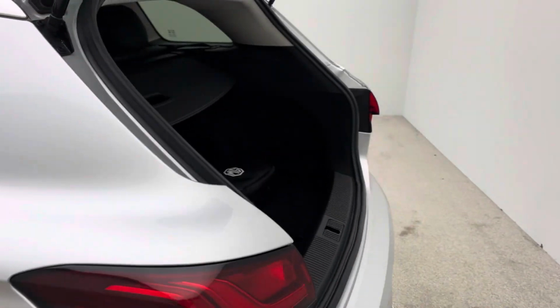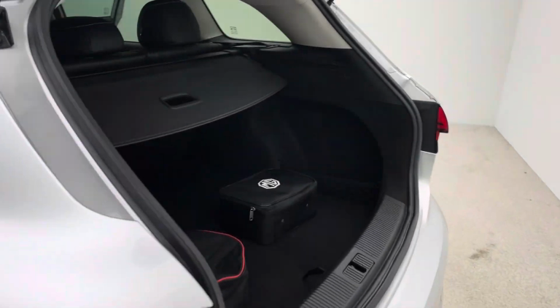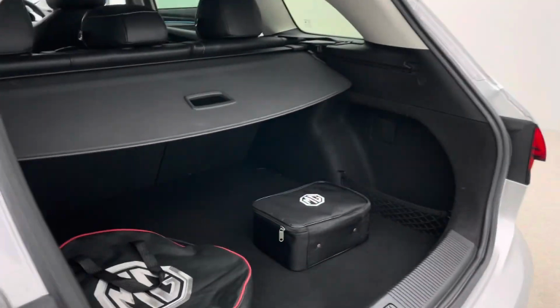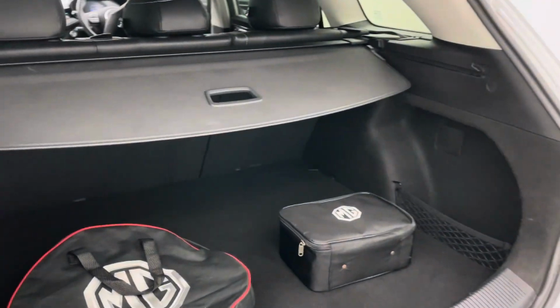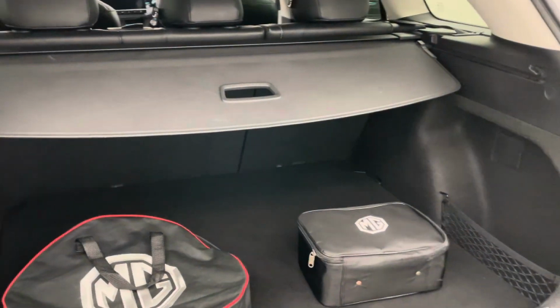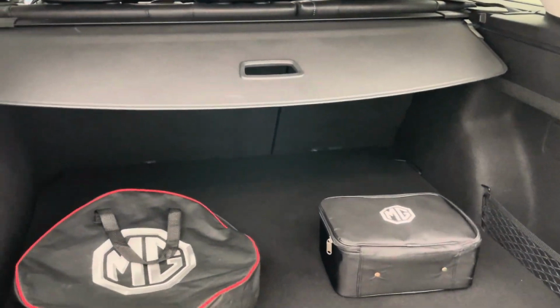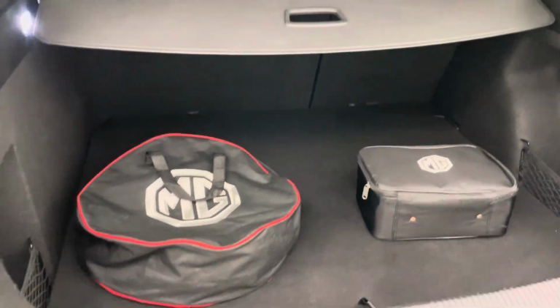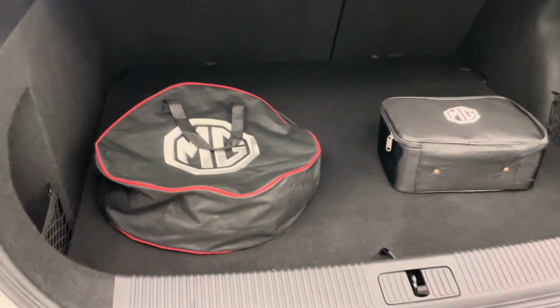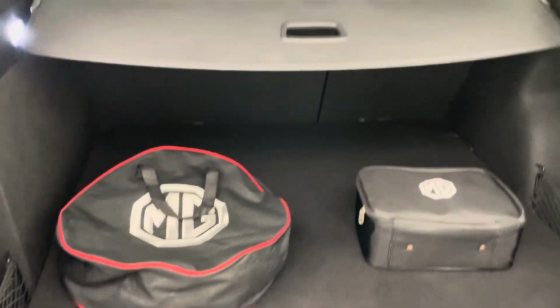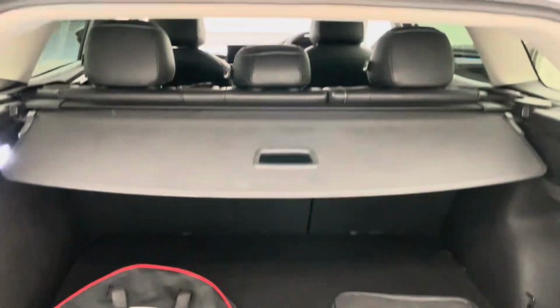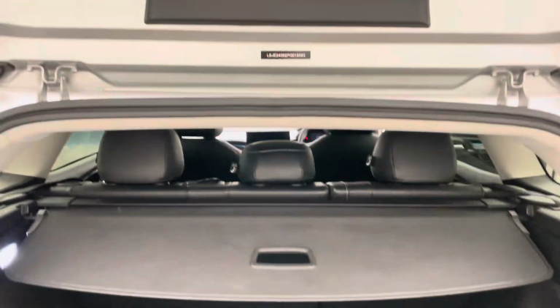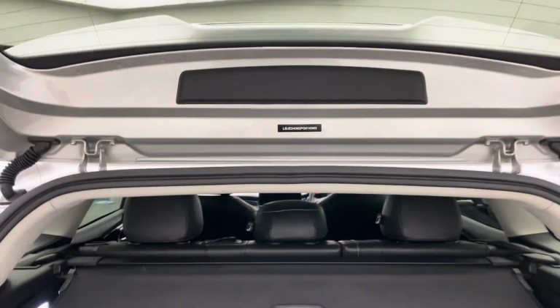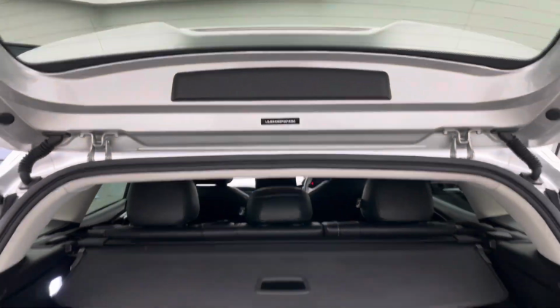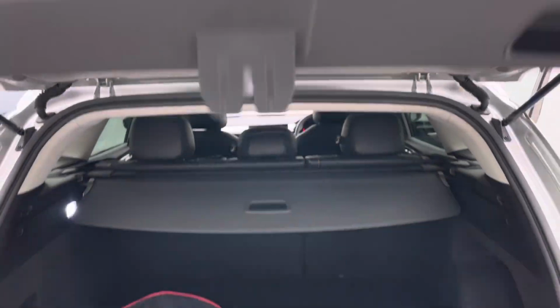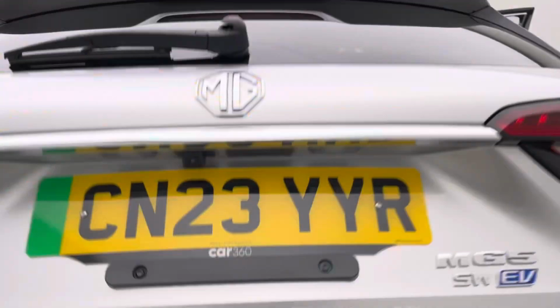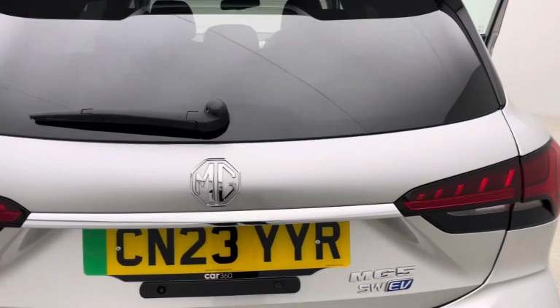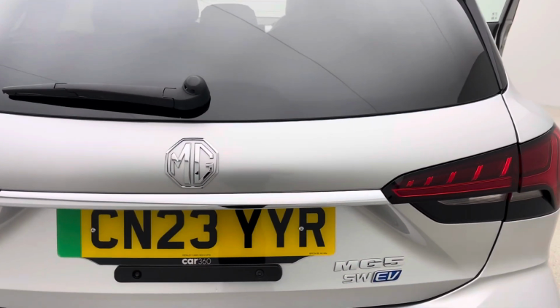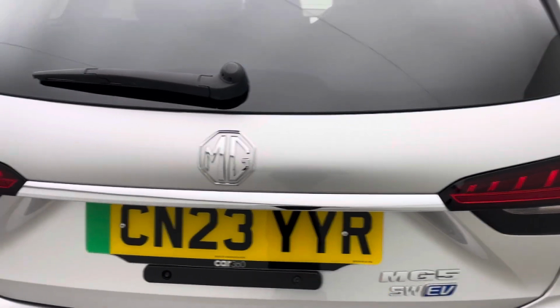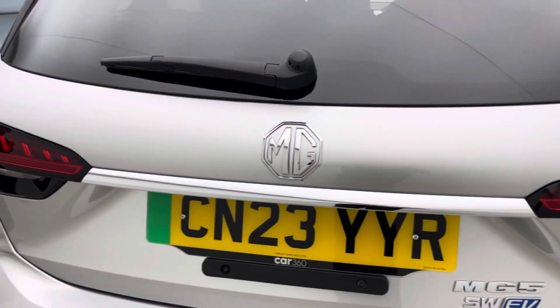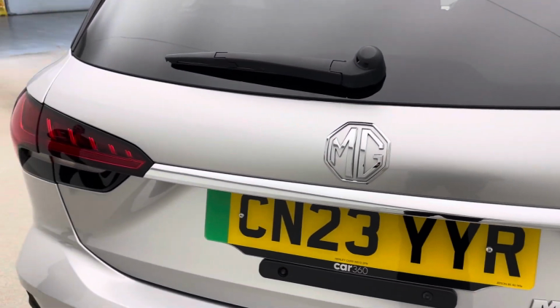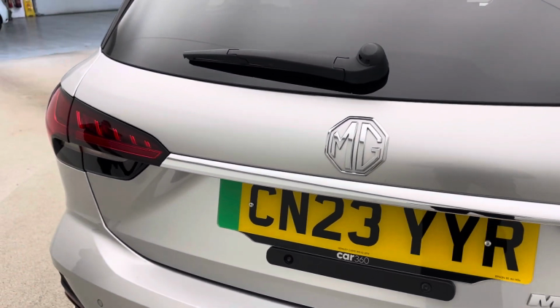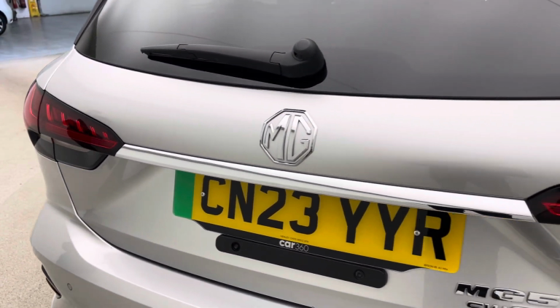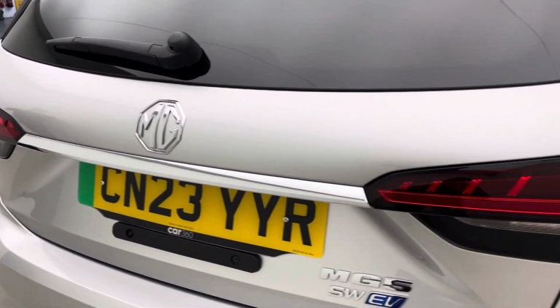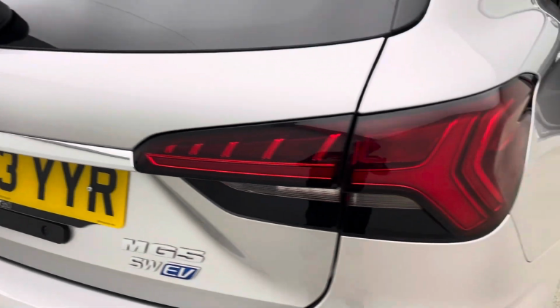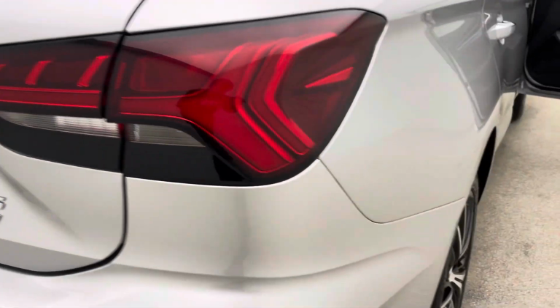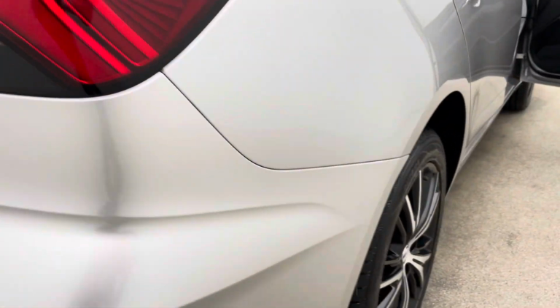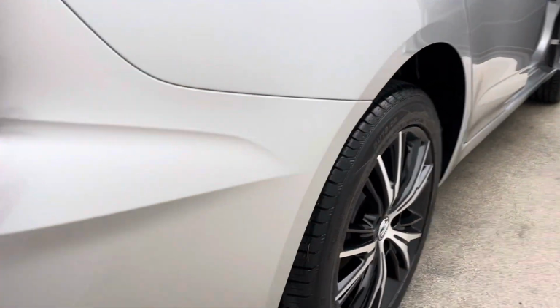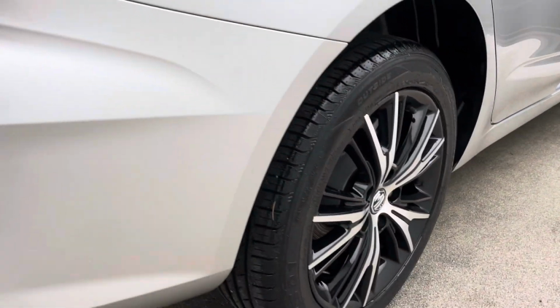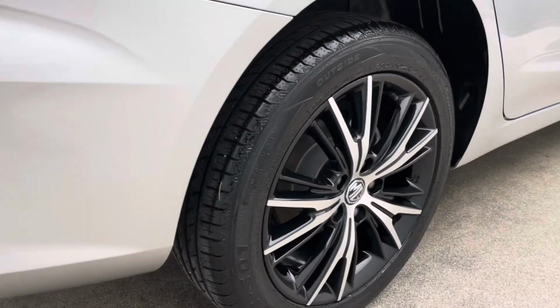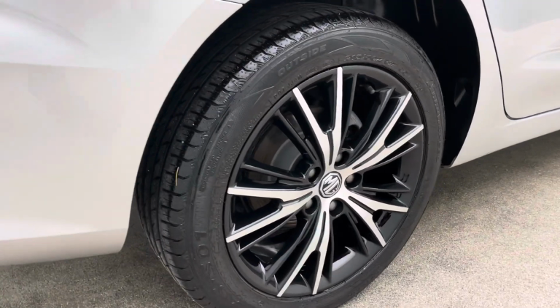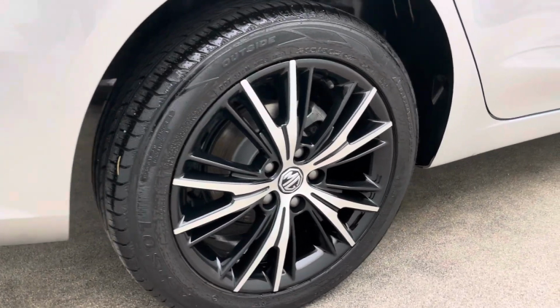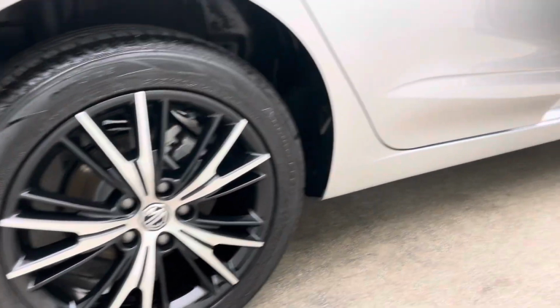We are EV specialists, so should you have any questions regarding the electric side of things please do not hesitate to ask the team here to guide you through the sales process and answer any queries you may have. The aim and objective is to make it really simple, really straightforward, and a really enjoyable buying experience.